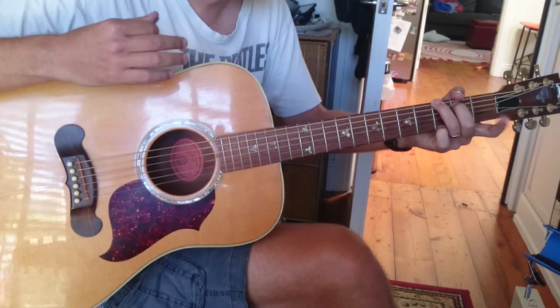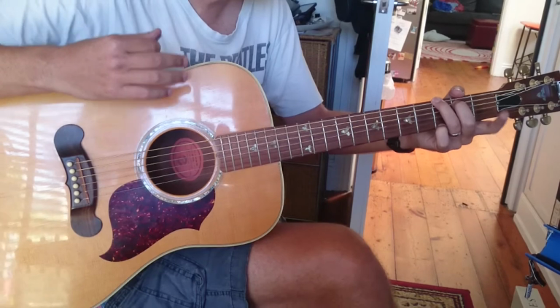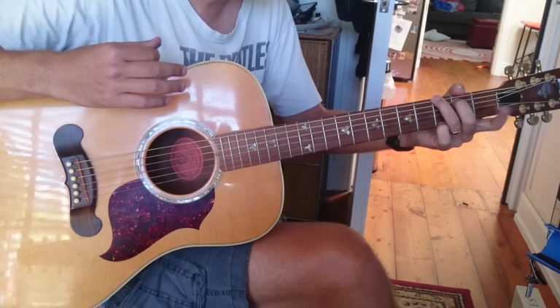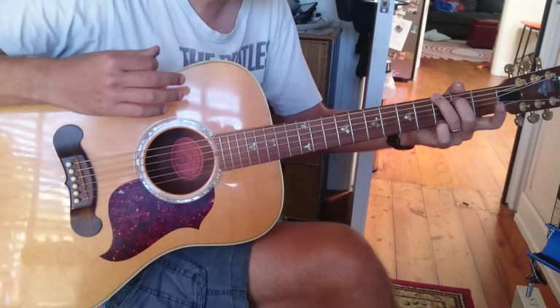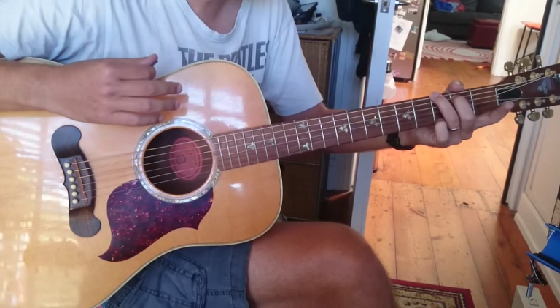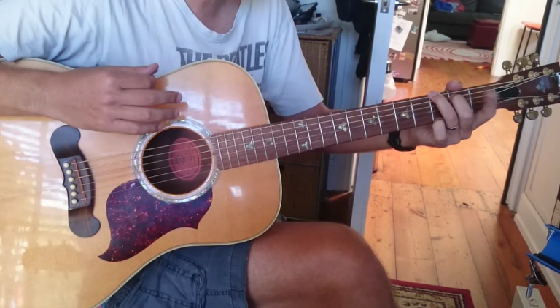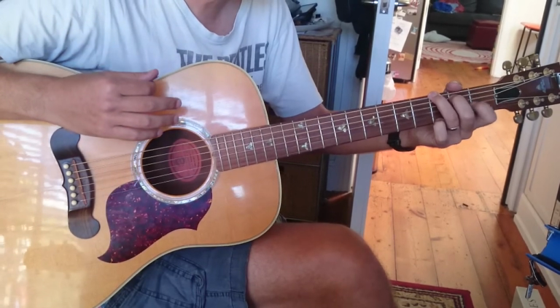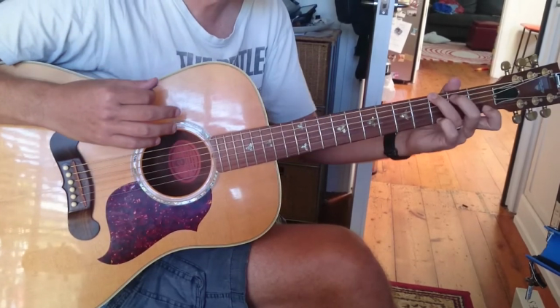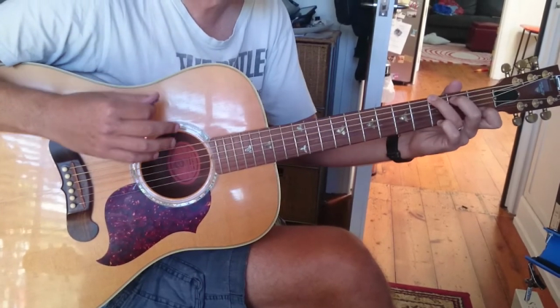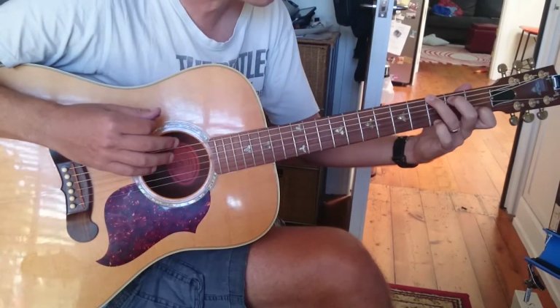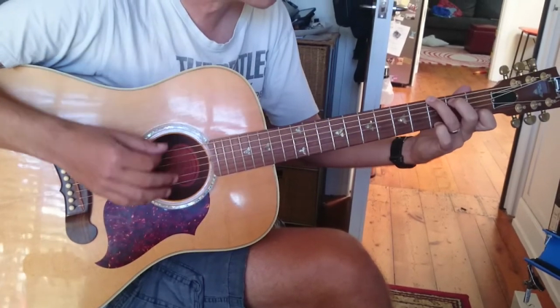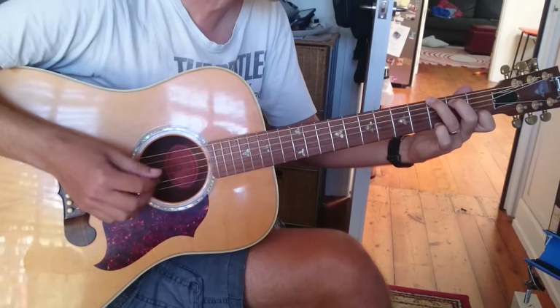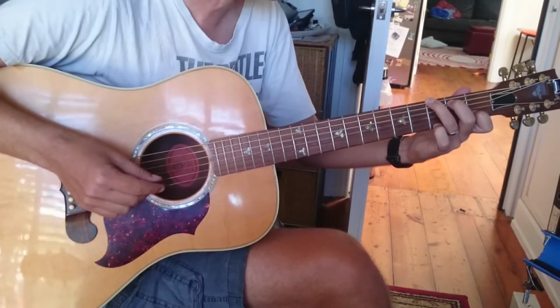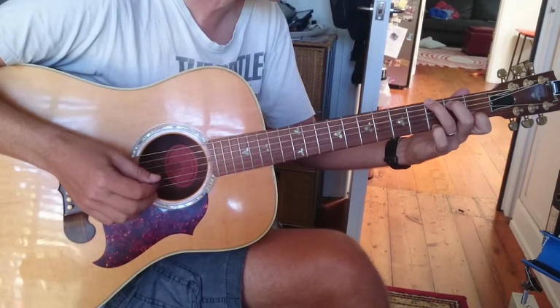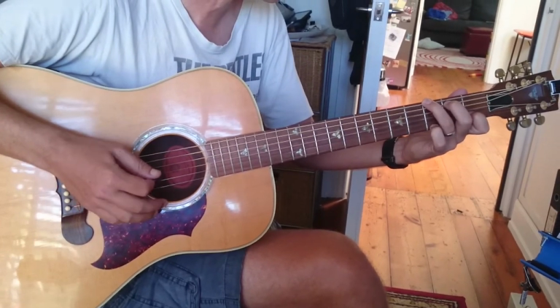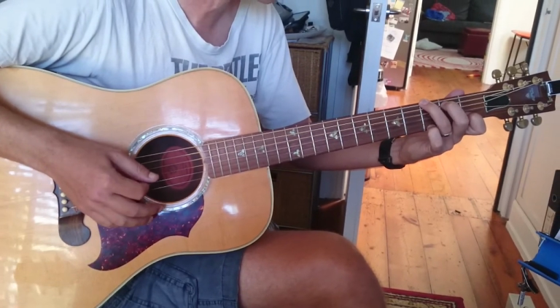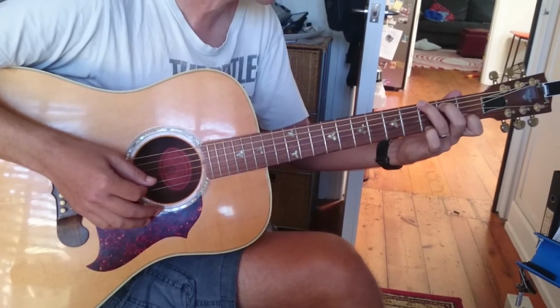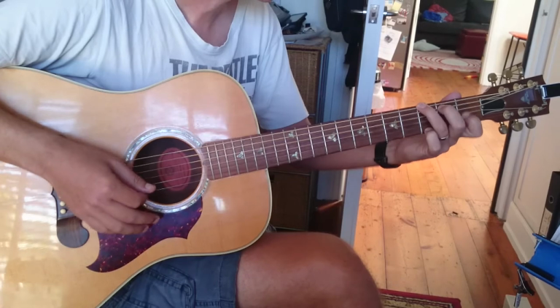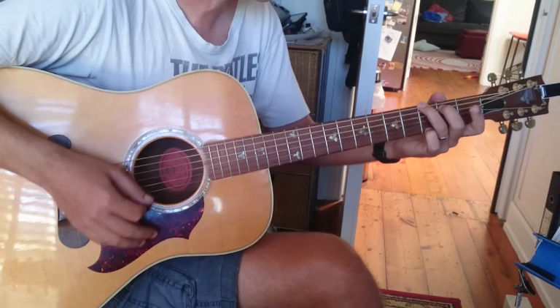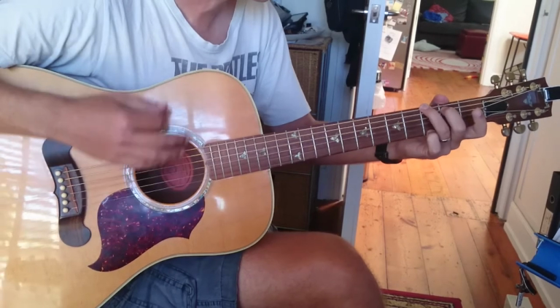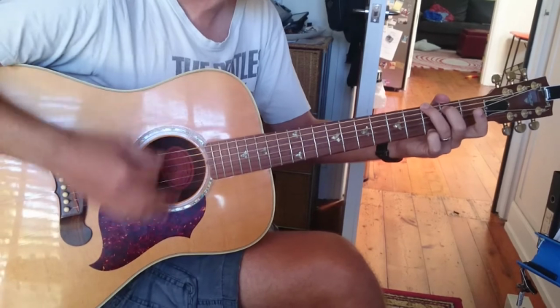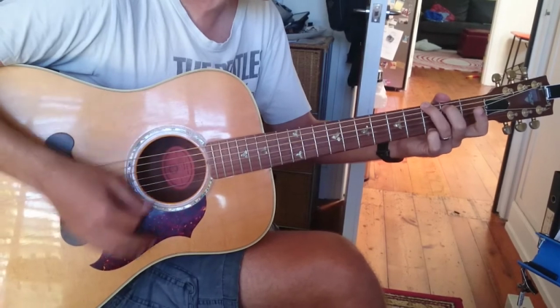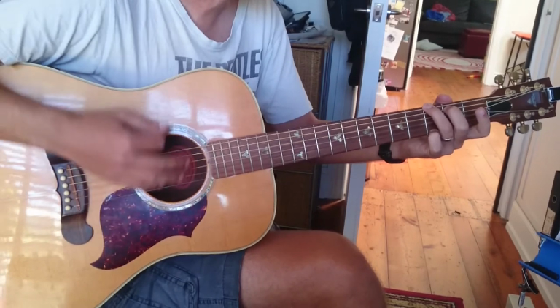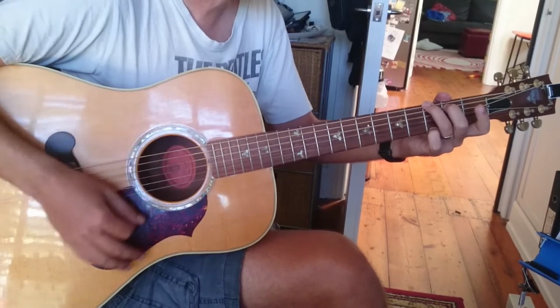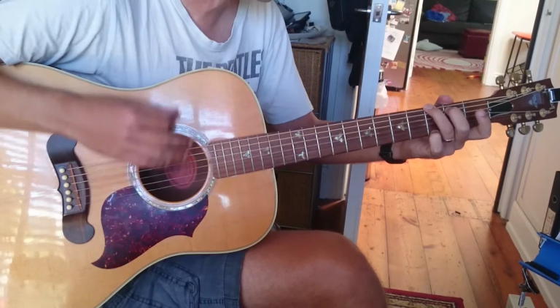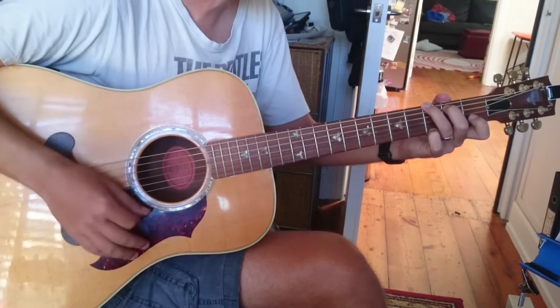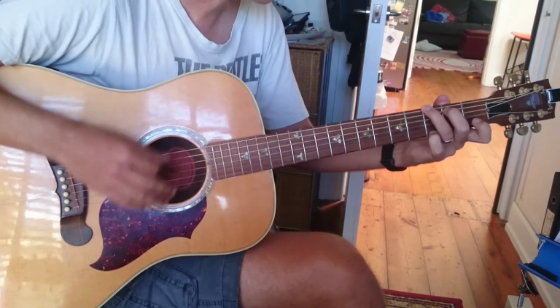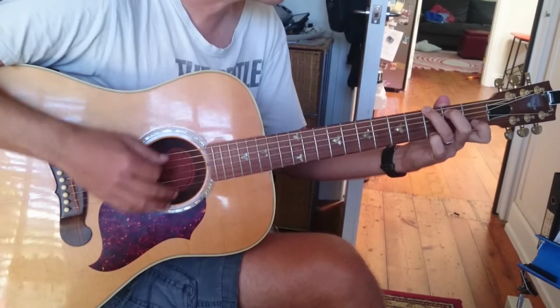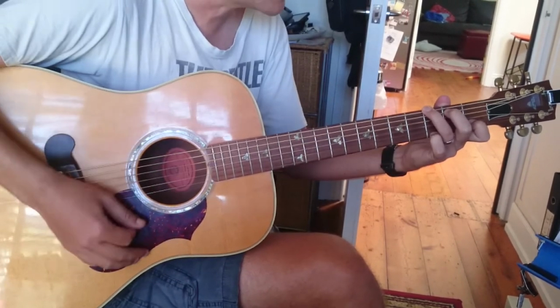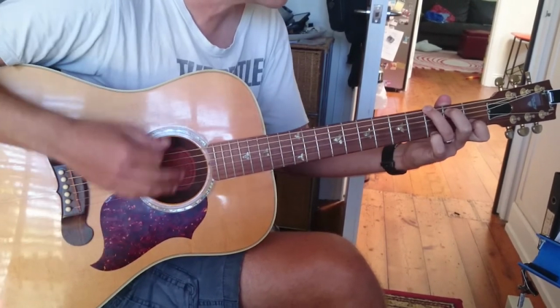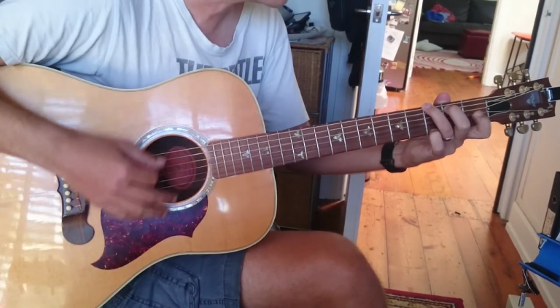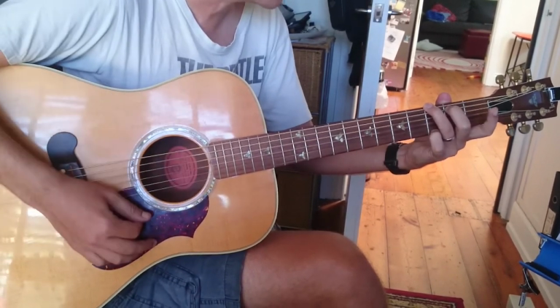When we come to the next one, our first finger here — we're going to put it down on C, the first fret on the second string. So it's going to go down, down, up, up, down, down.